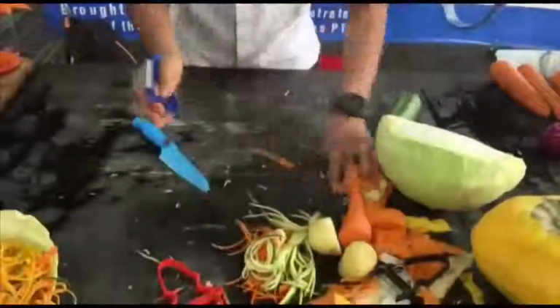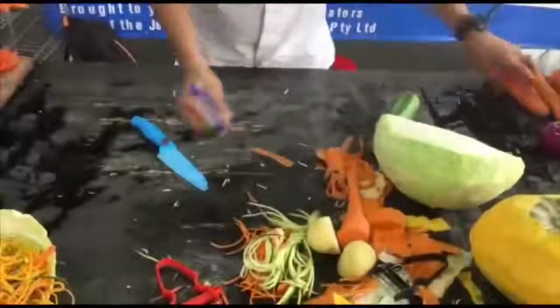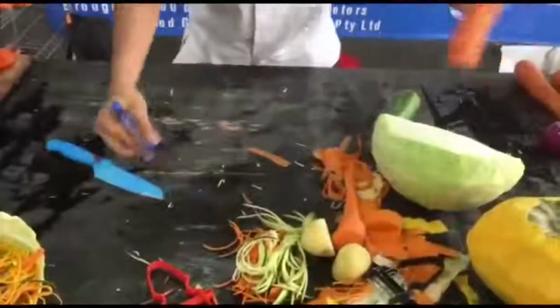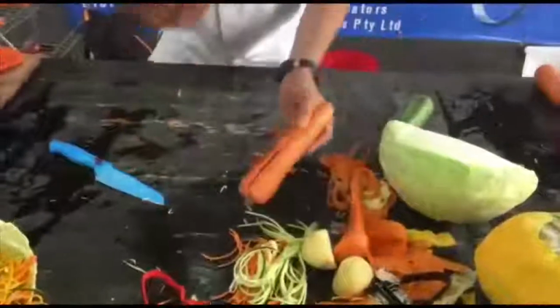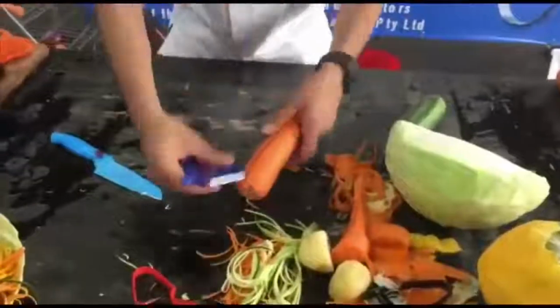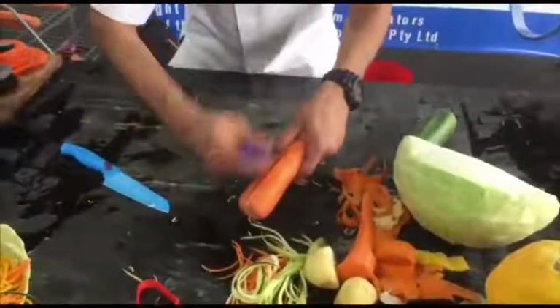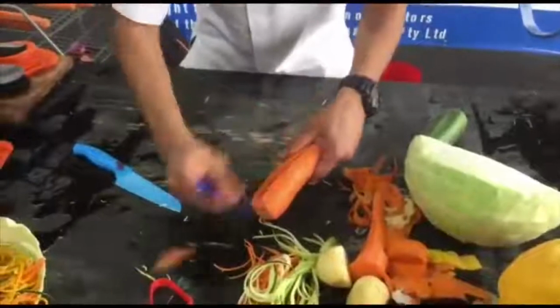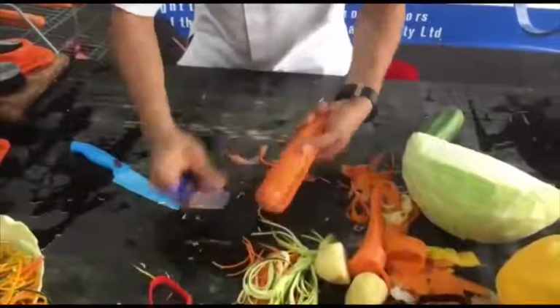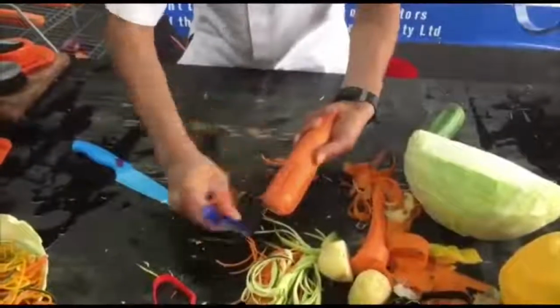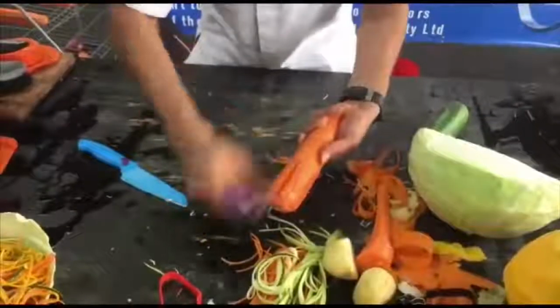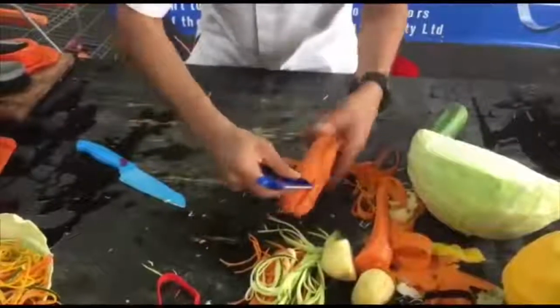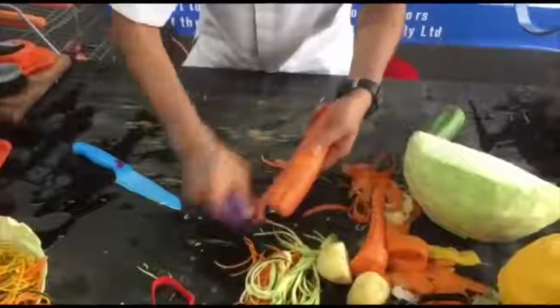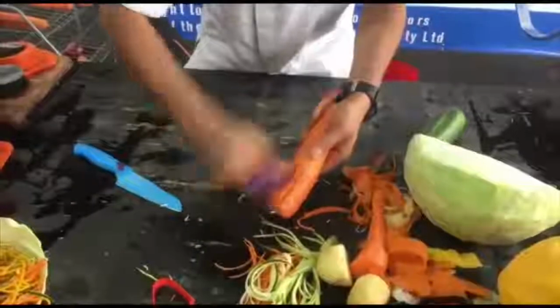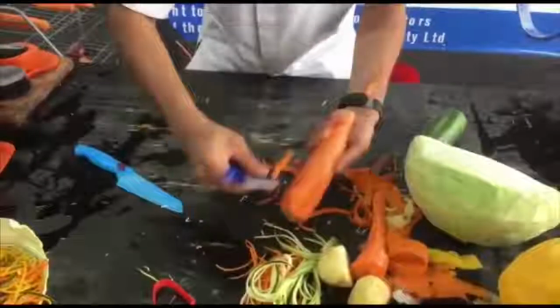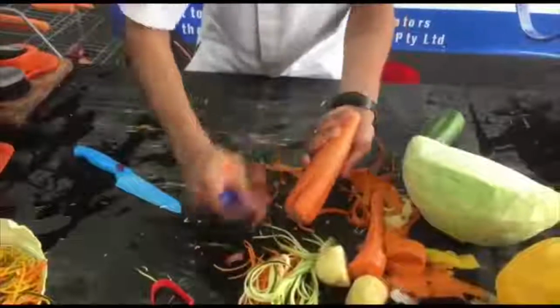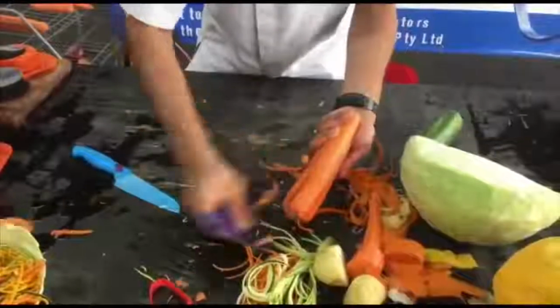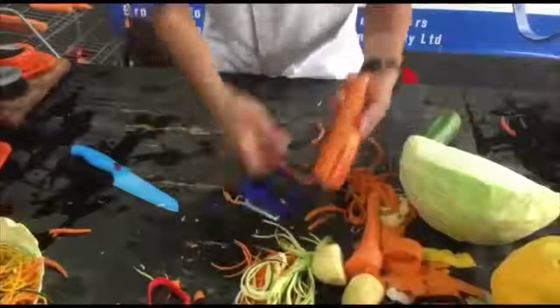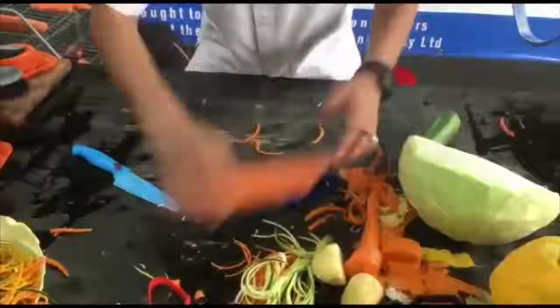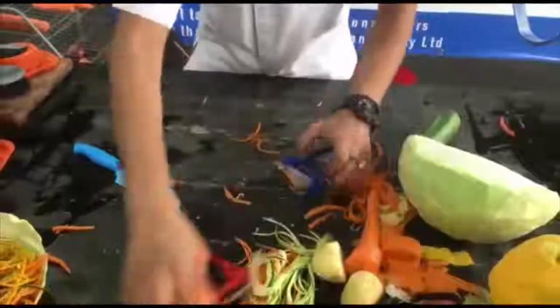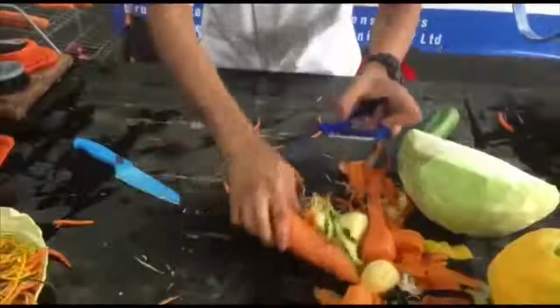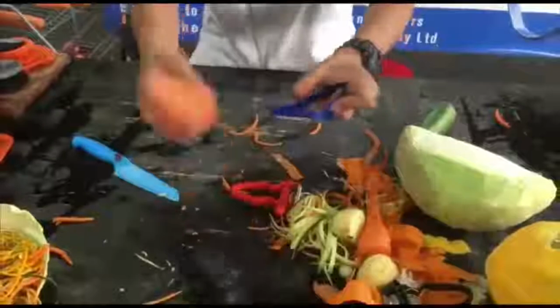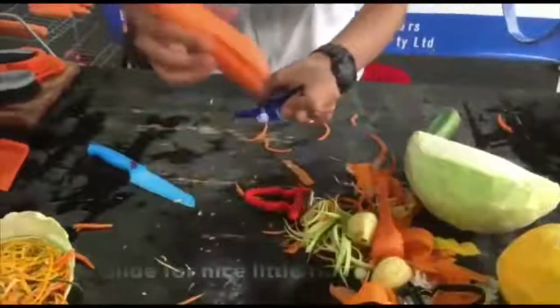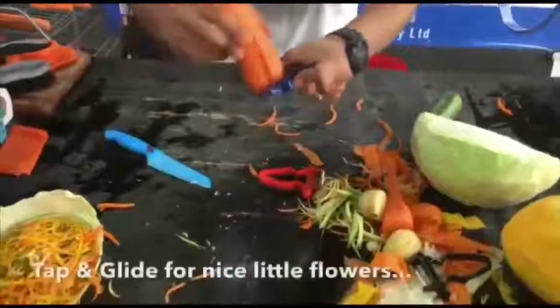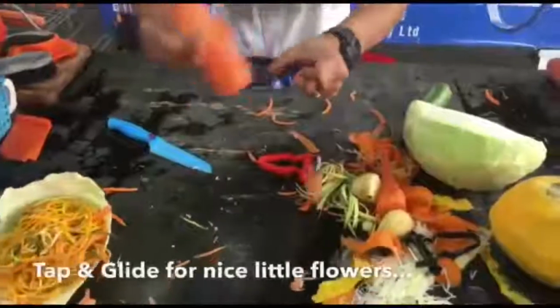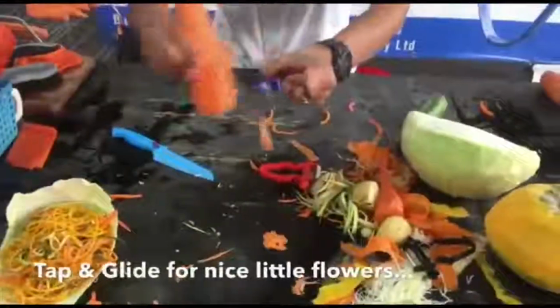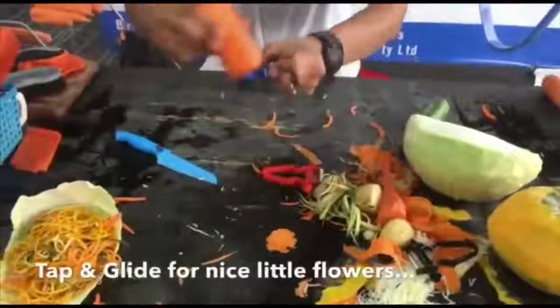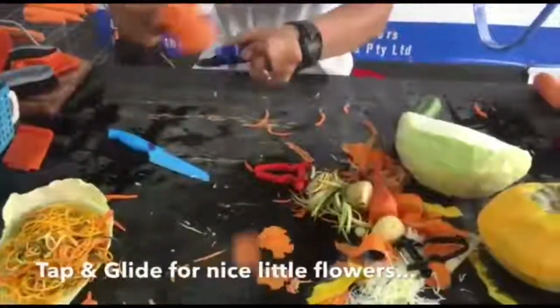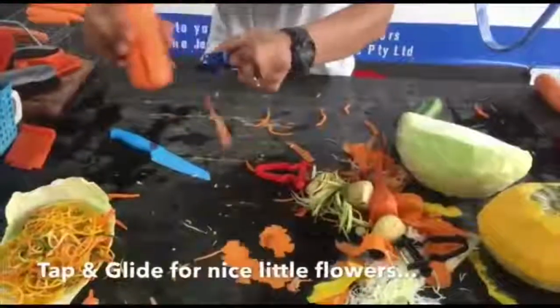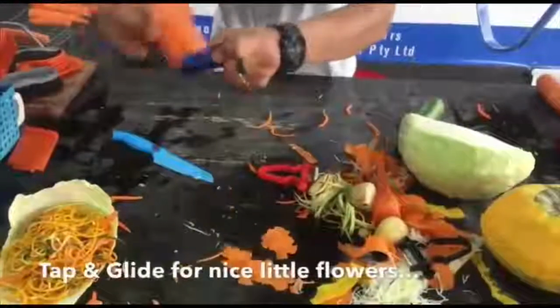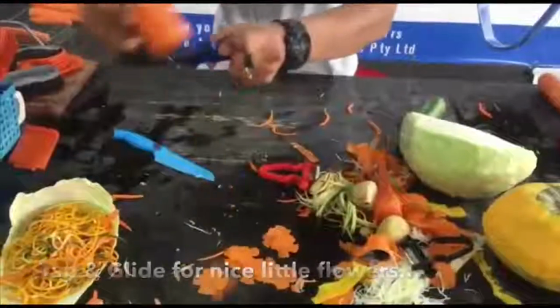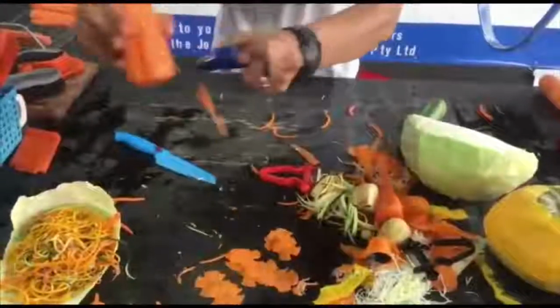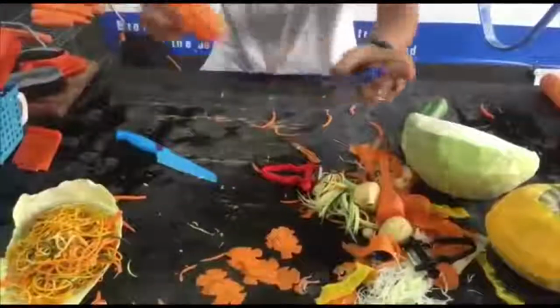All you do is grab a carrot, use the triangle once, twice, three and four times, and then tap and glide on the back. Once you clean the carrot up it gives you a little bit of relief.